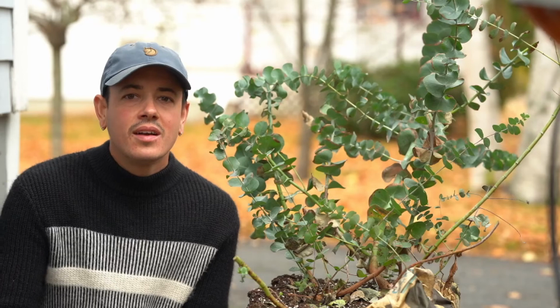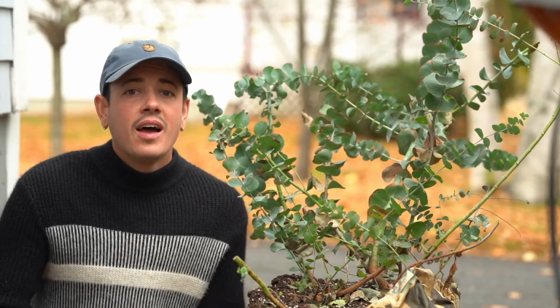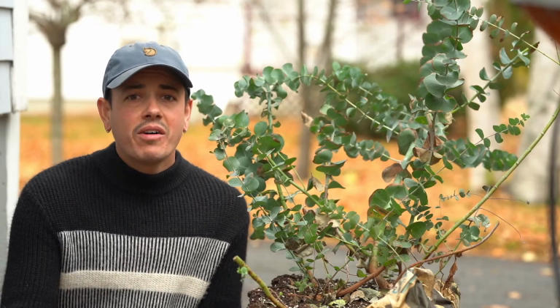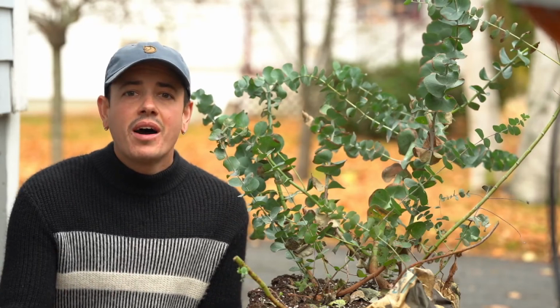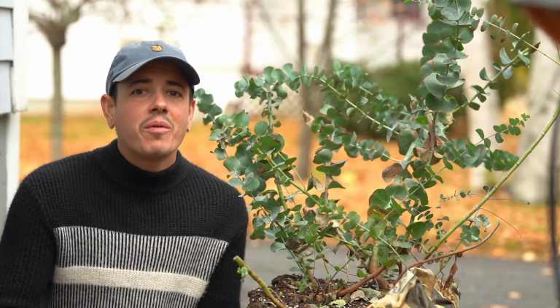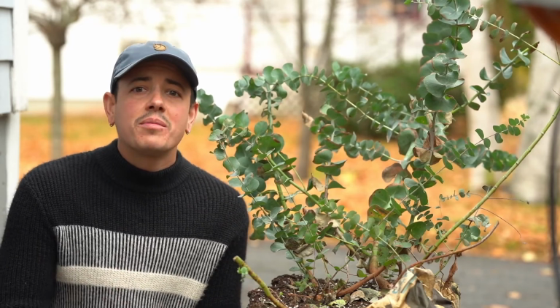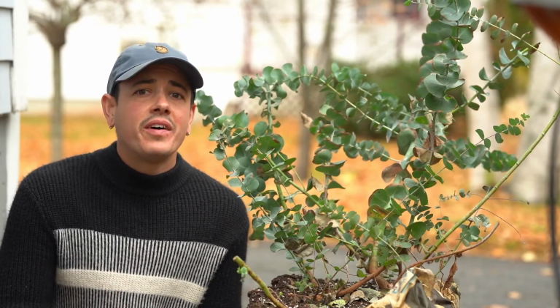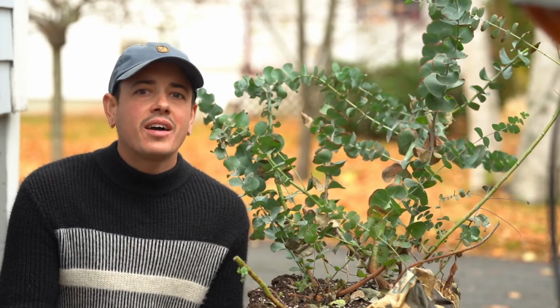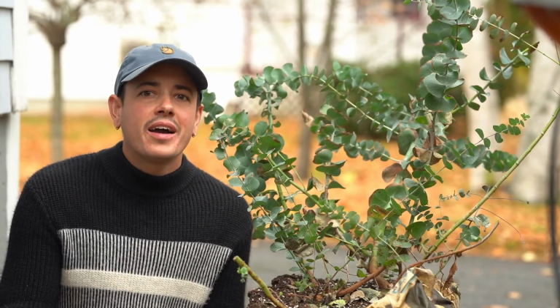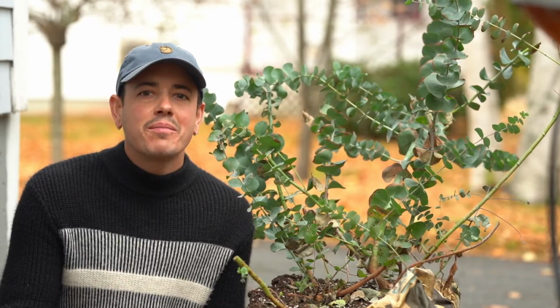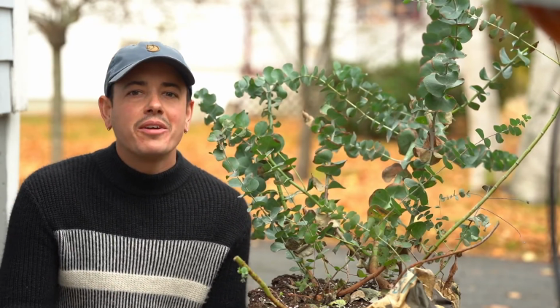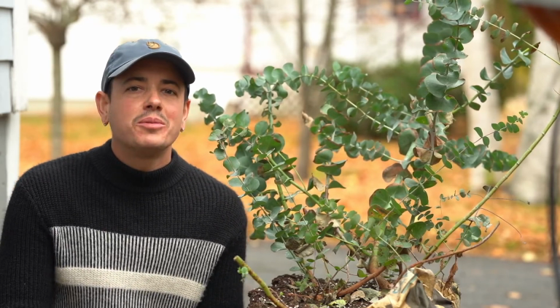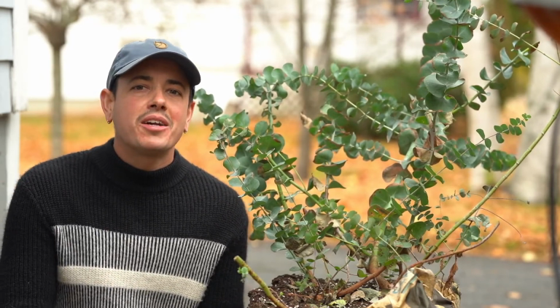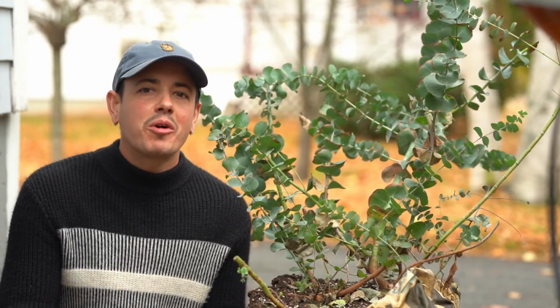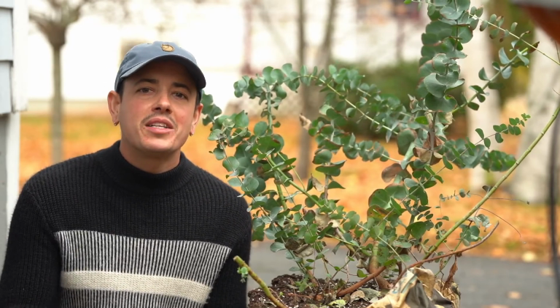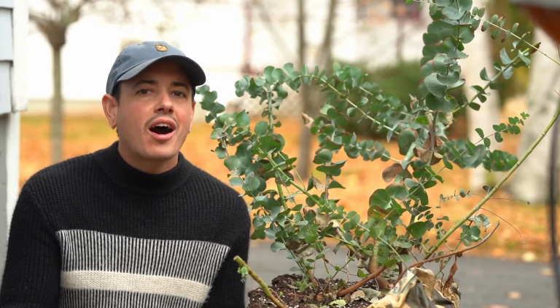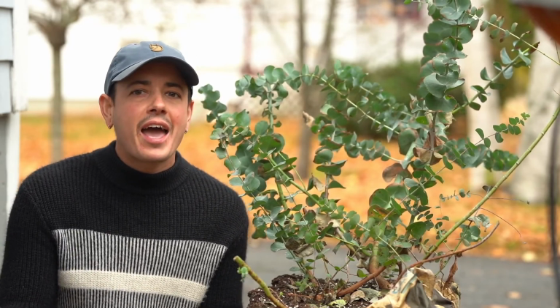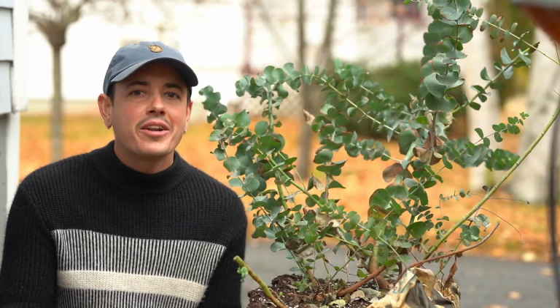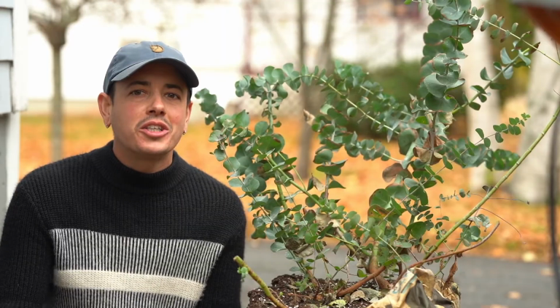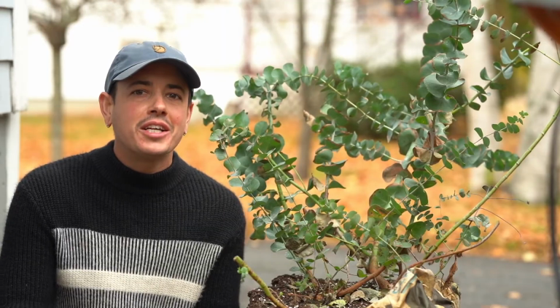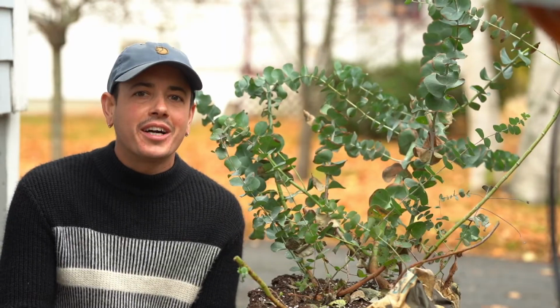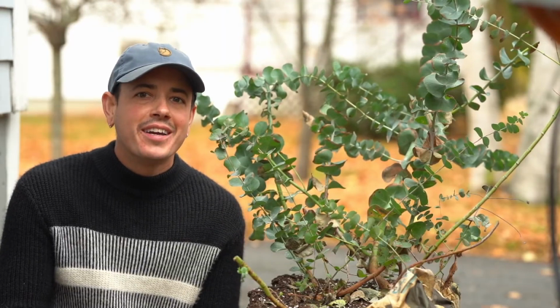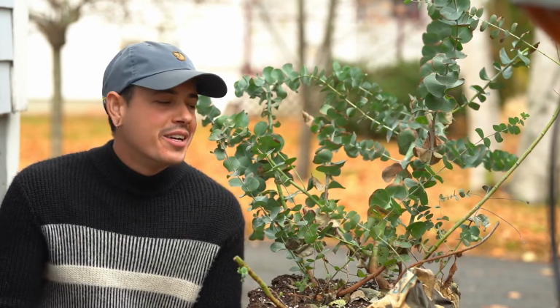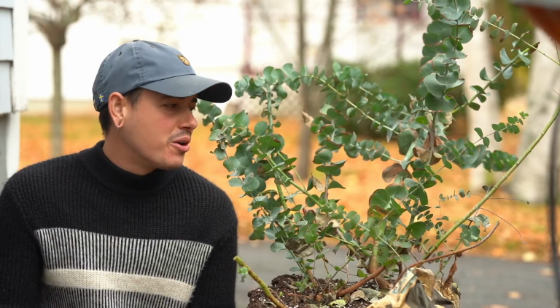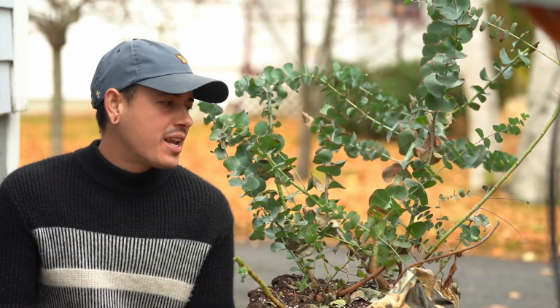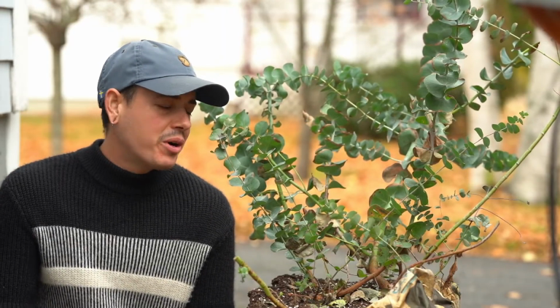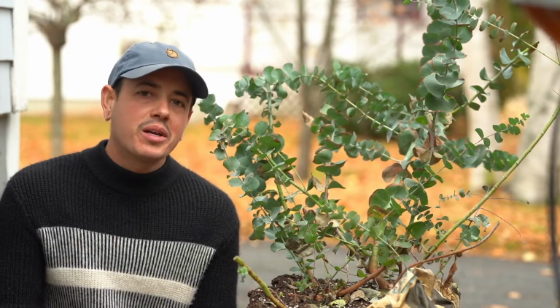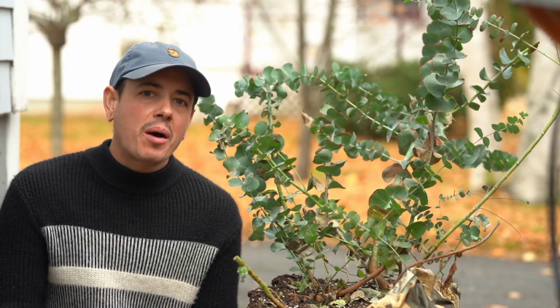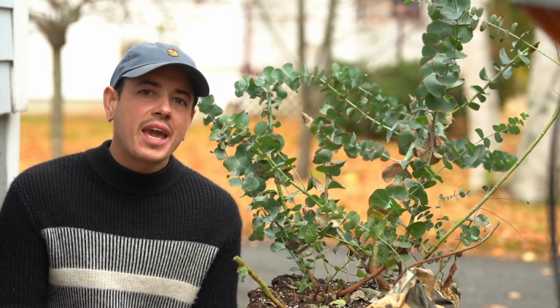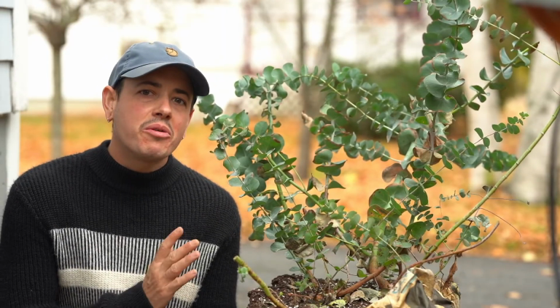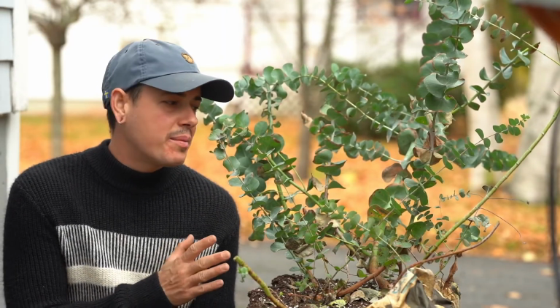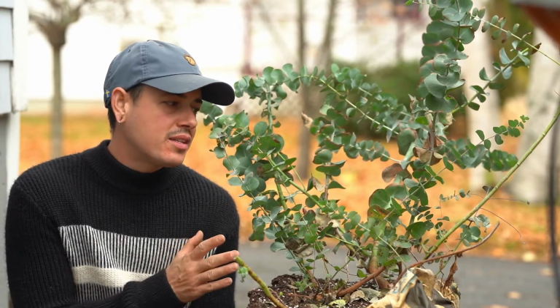Hey everyone, welcome to FeltGuide, my YouTube channel where we talk and nurture nature. Today we're going to propagate eucalyptus.